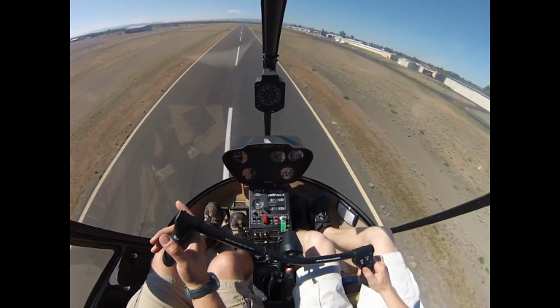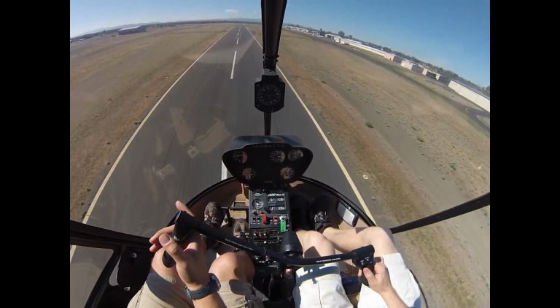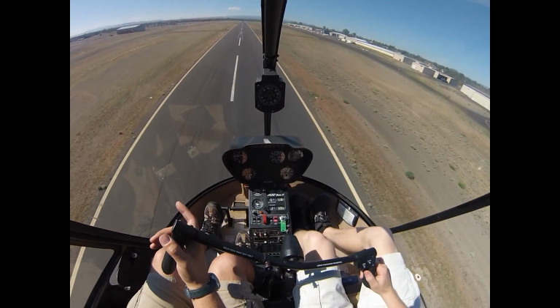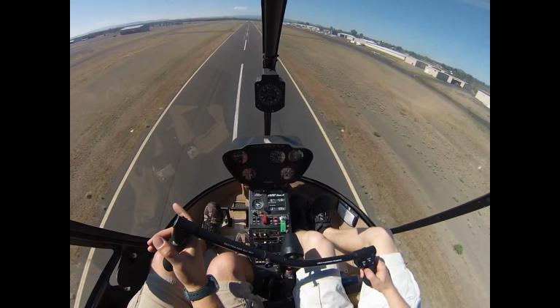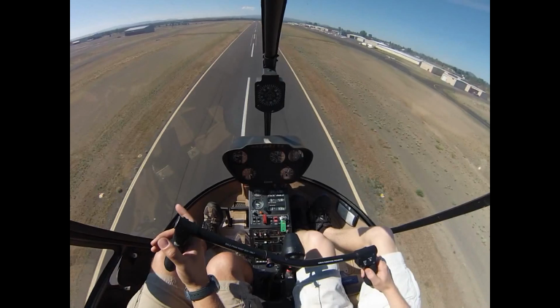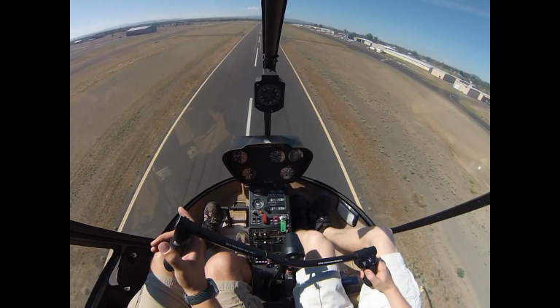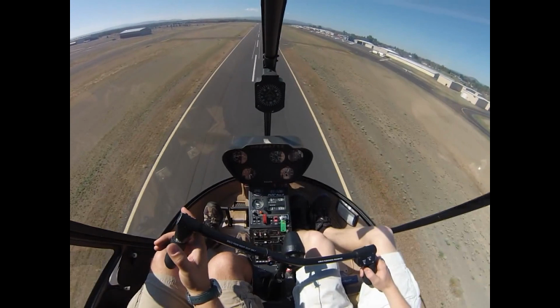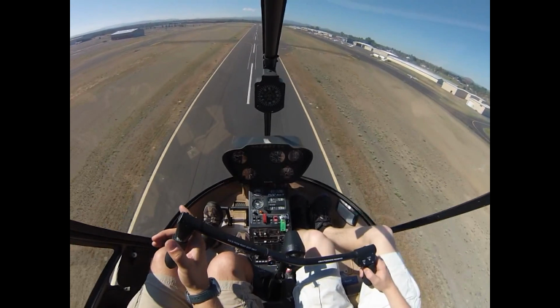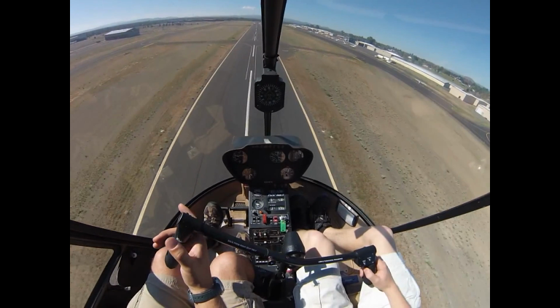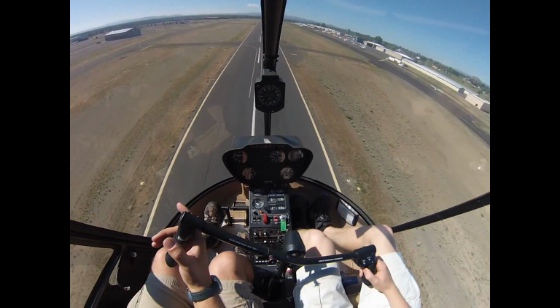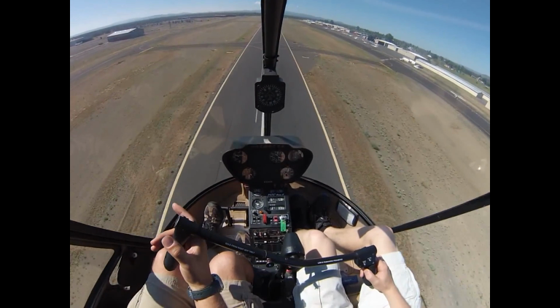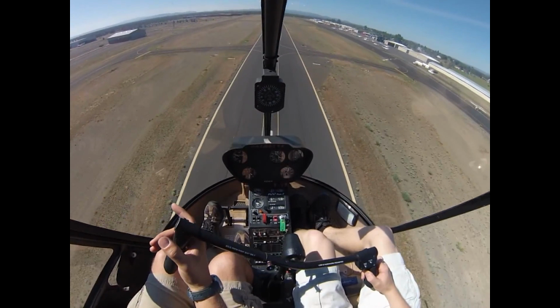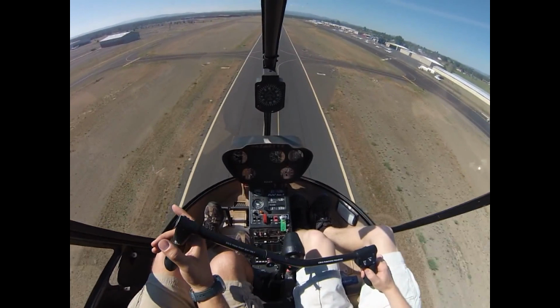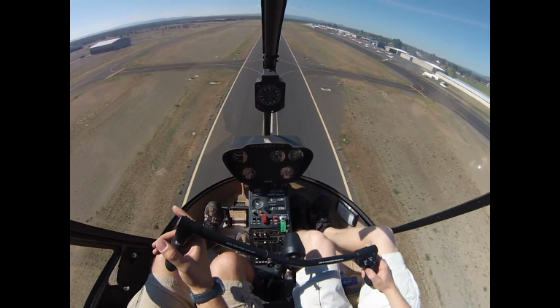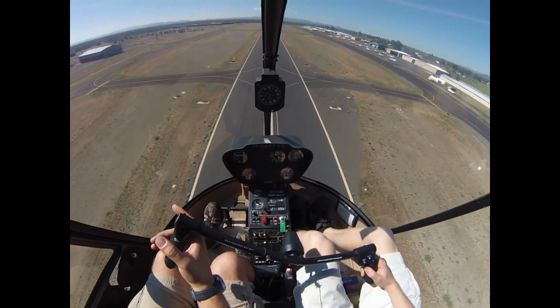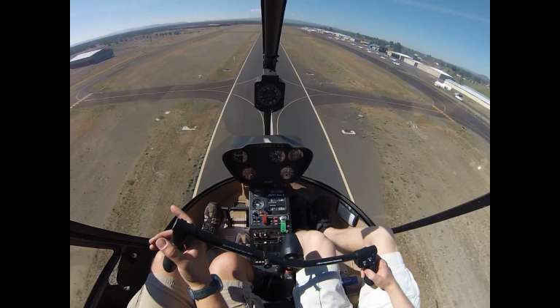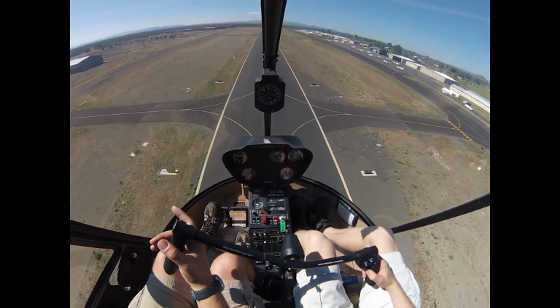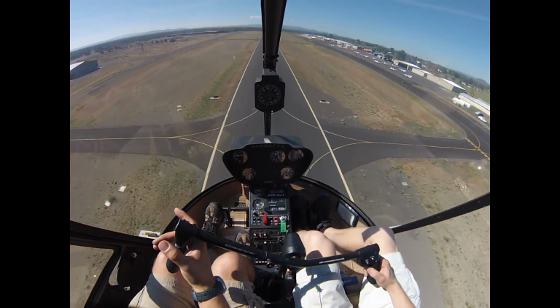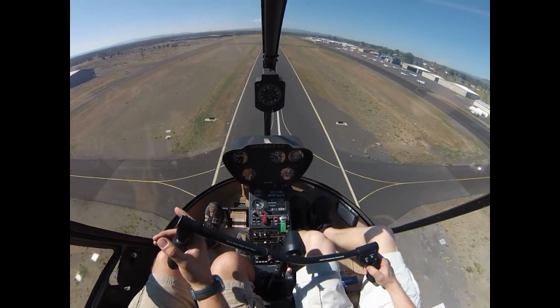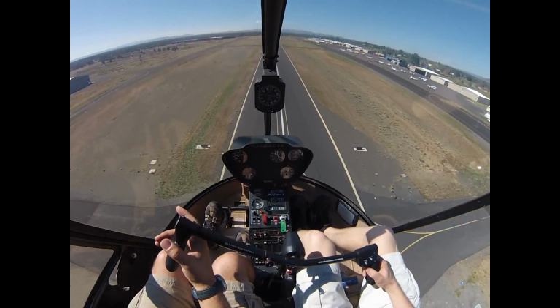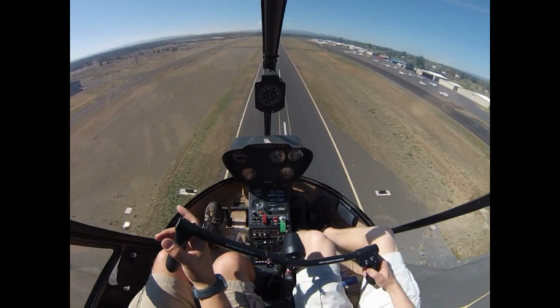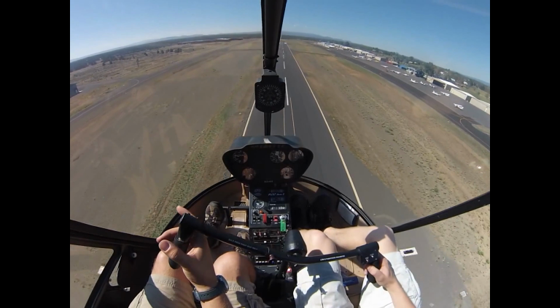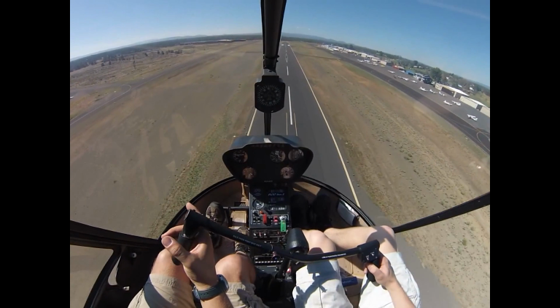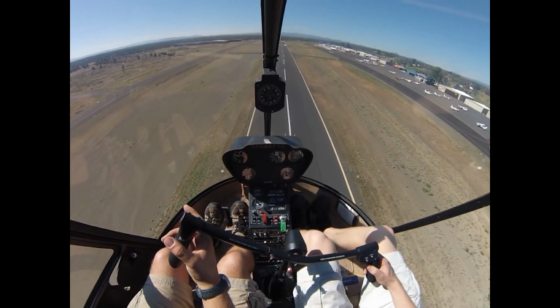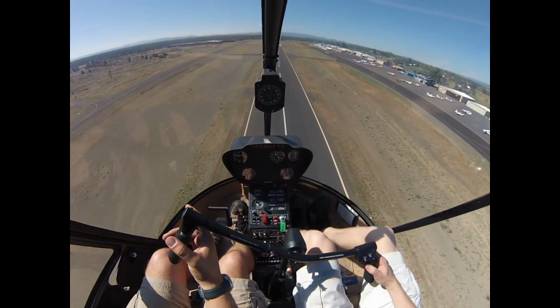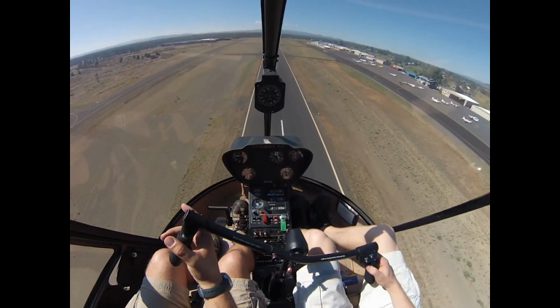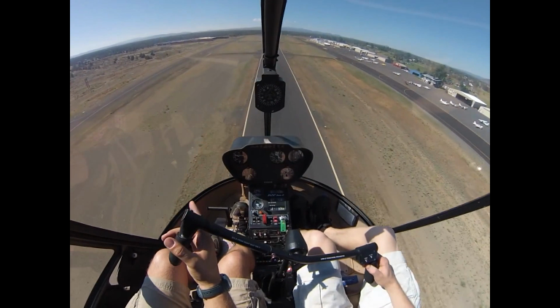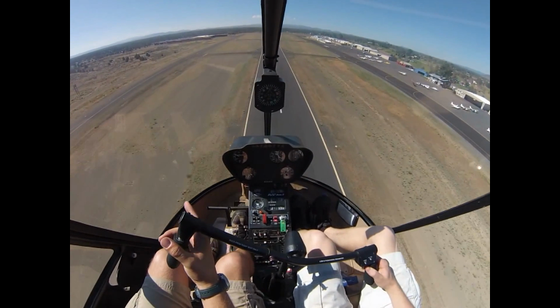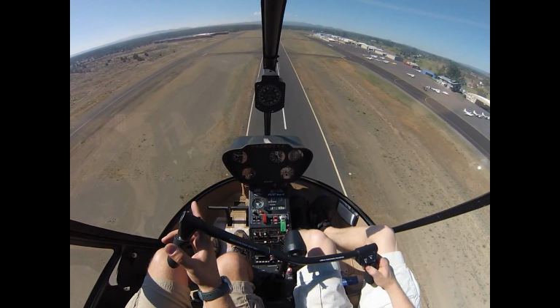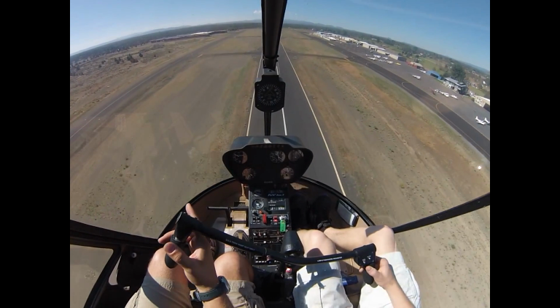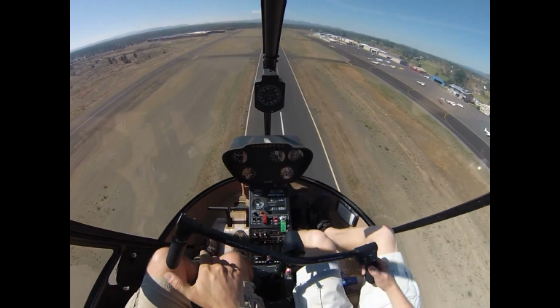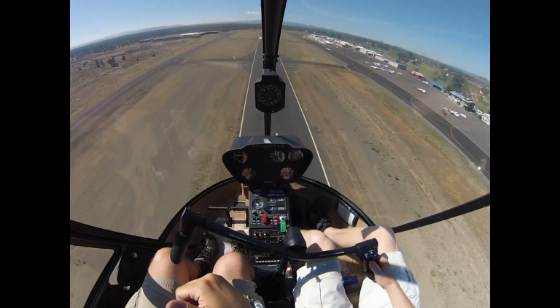And you can make the call: going around 1-6 right traffic. Go around 1-6 right traffic. Go around 1-6. Good.